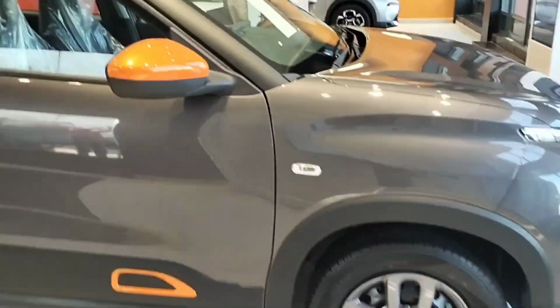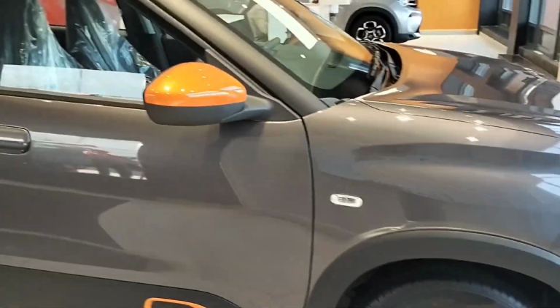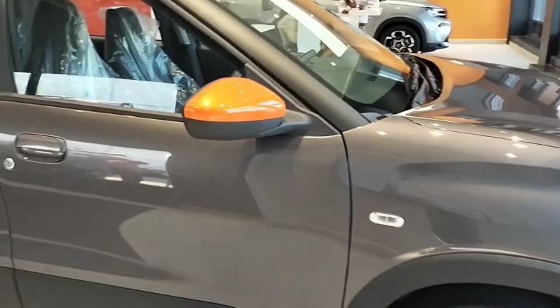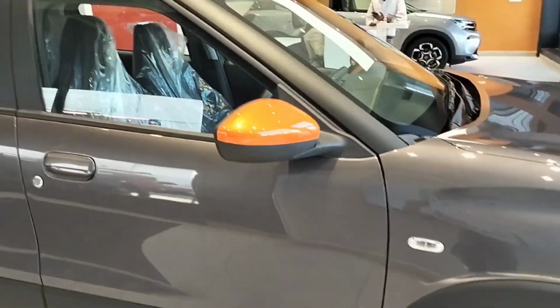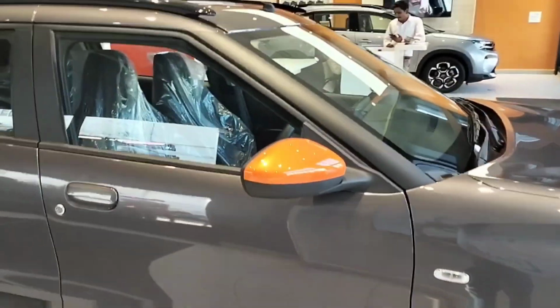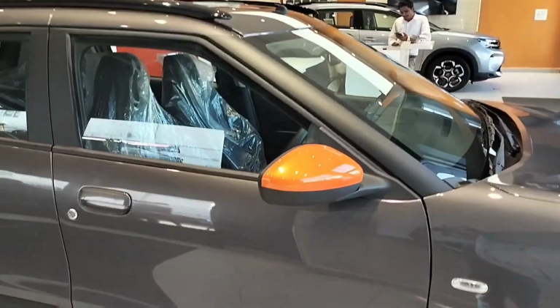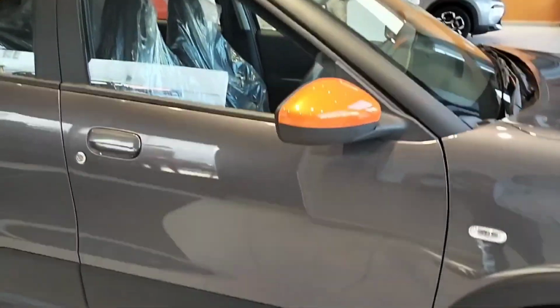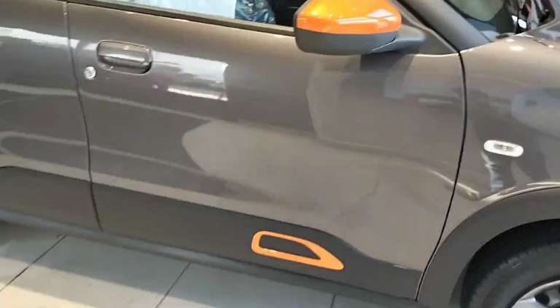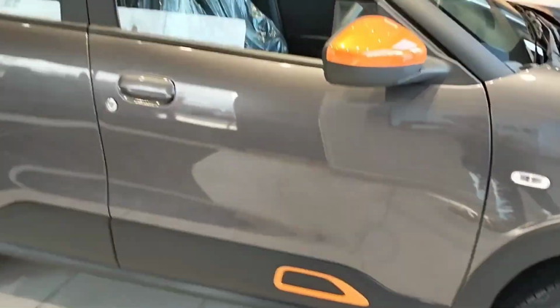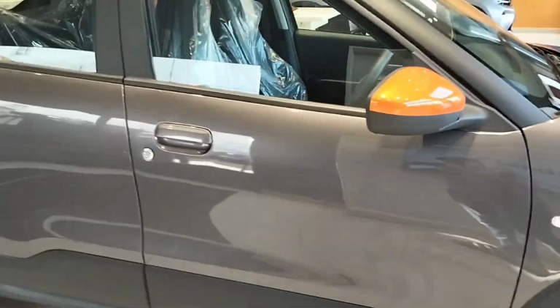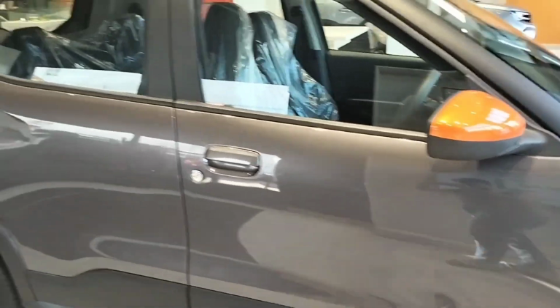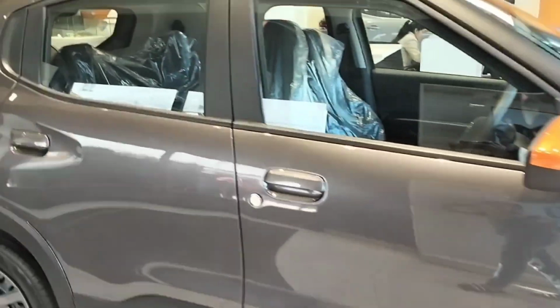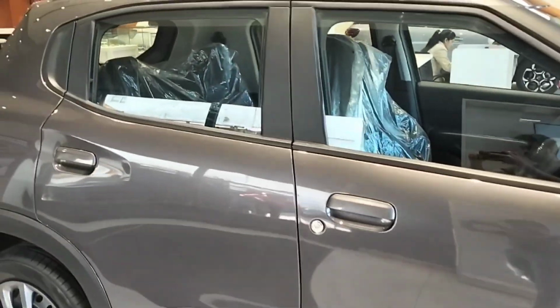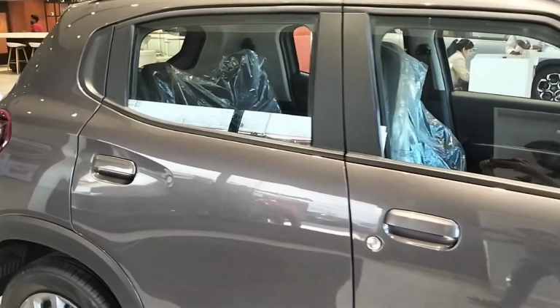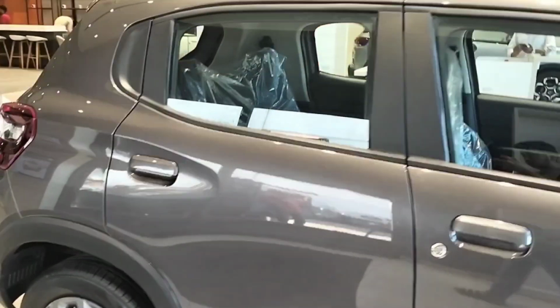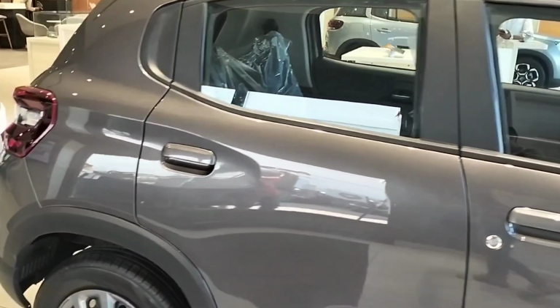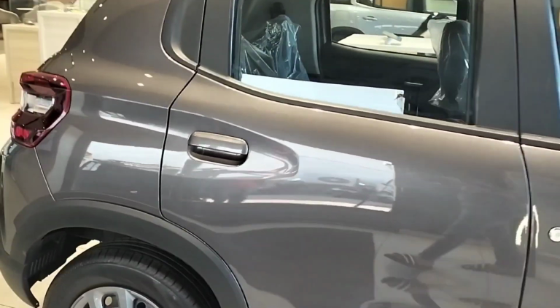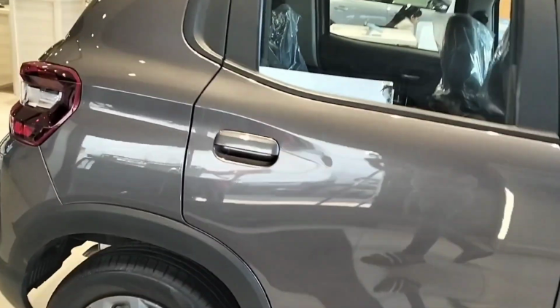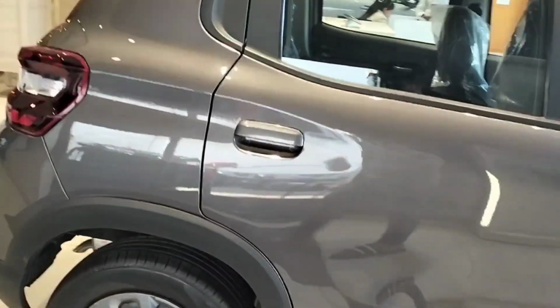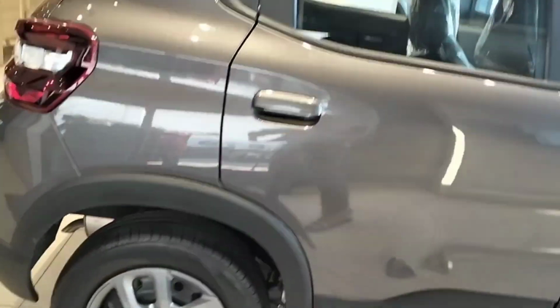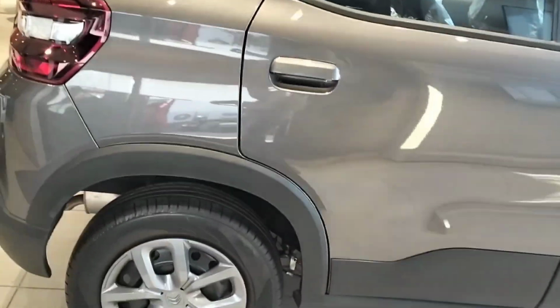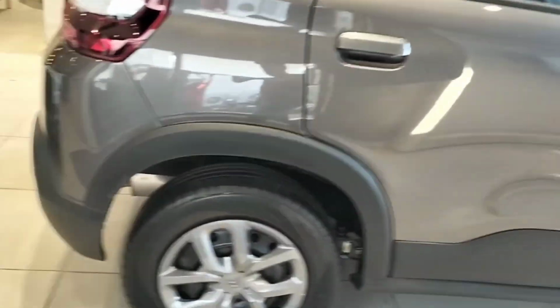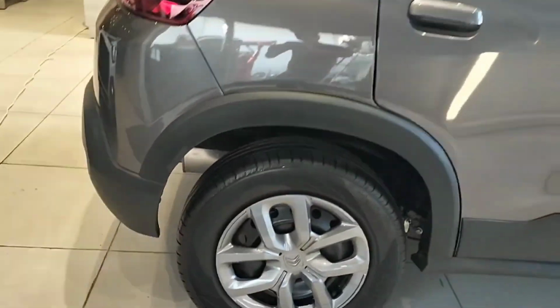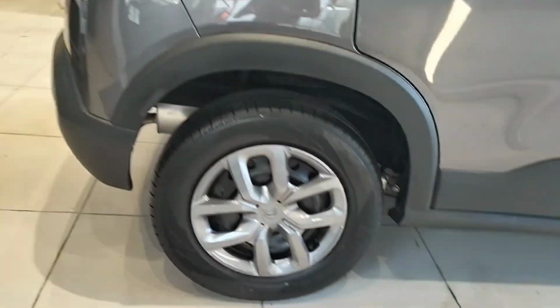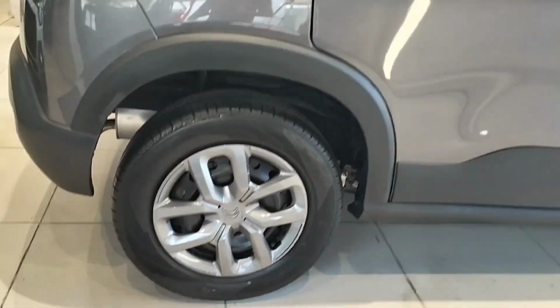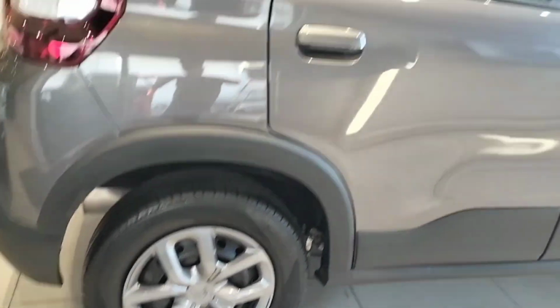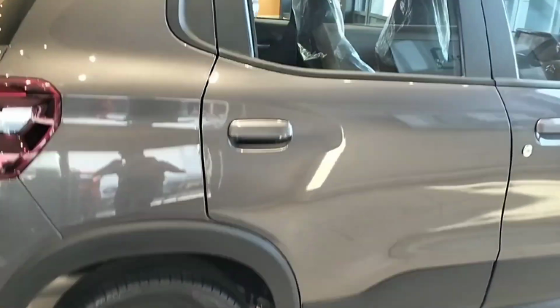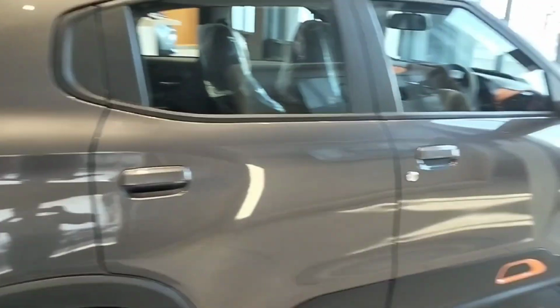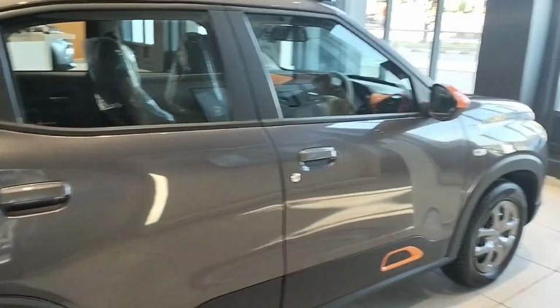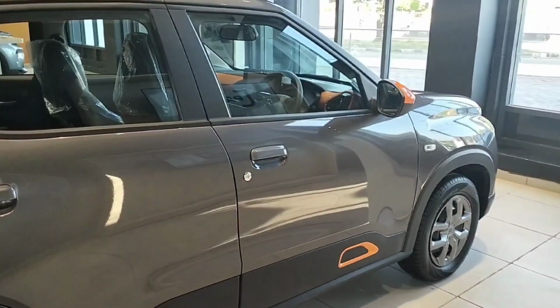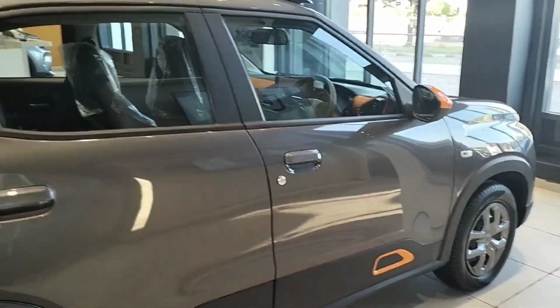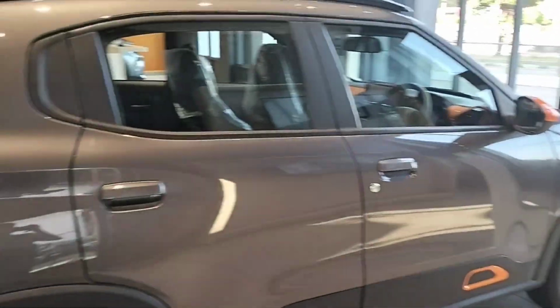This is the side profile. Orange finish on the side mirror. Tire size of 195-65R15.